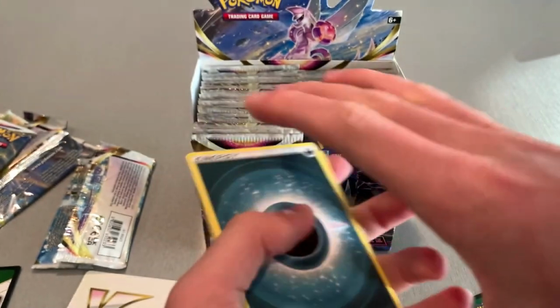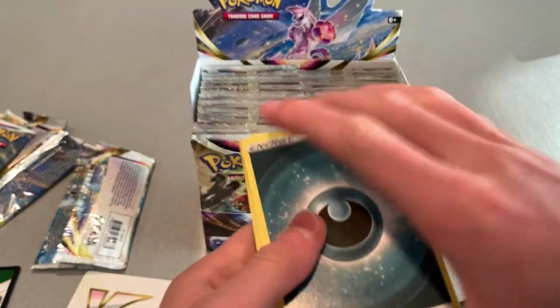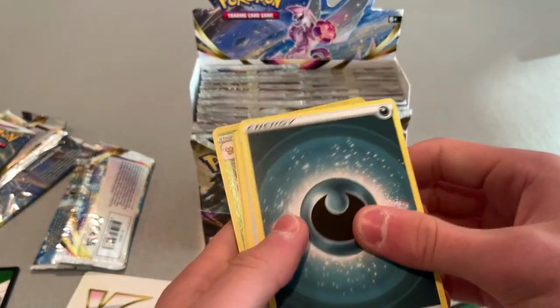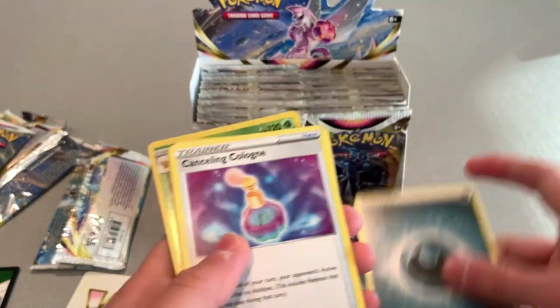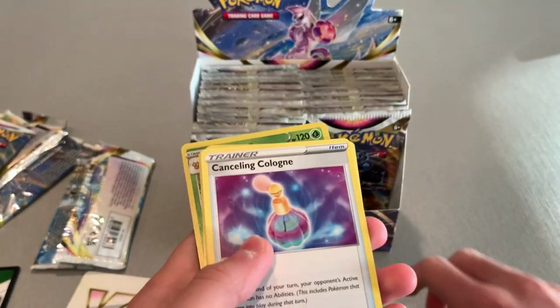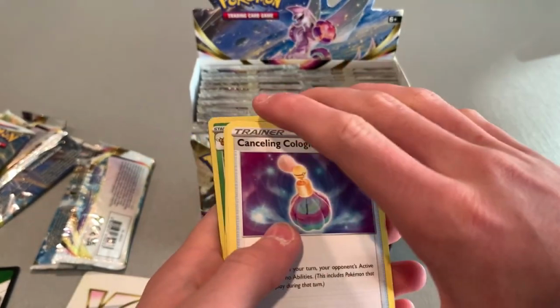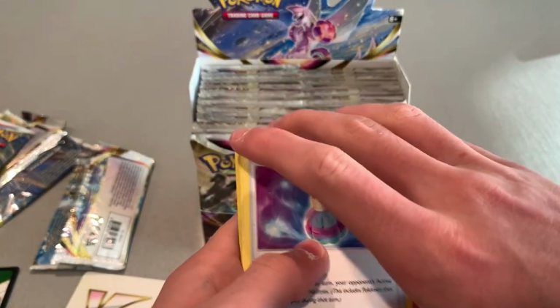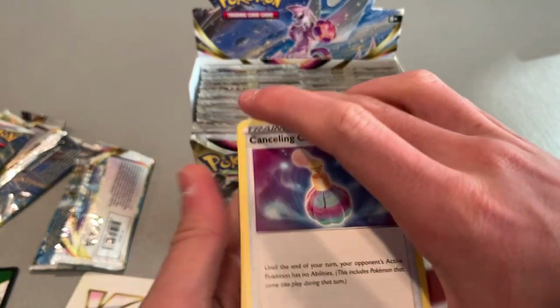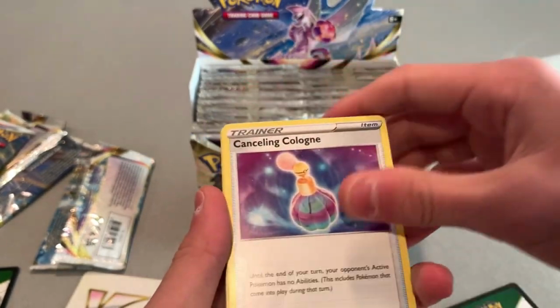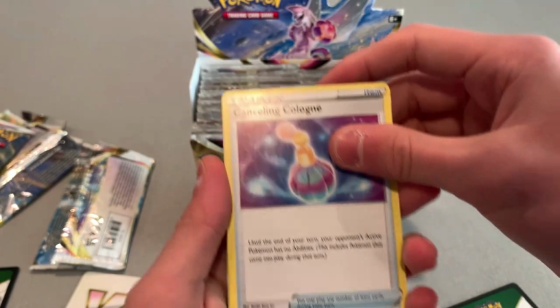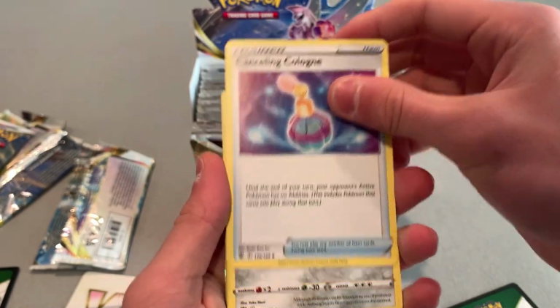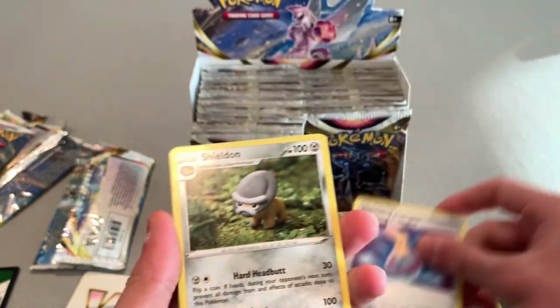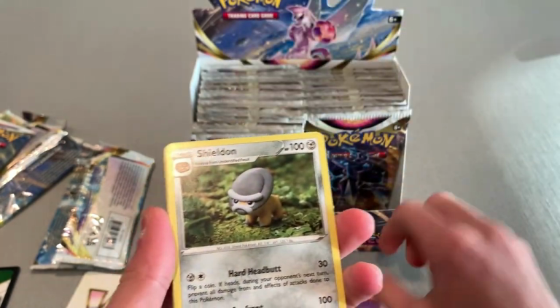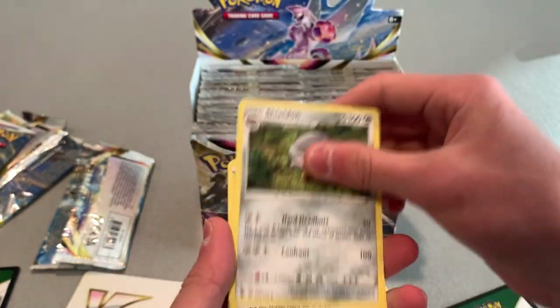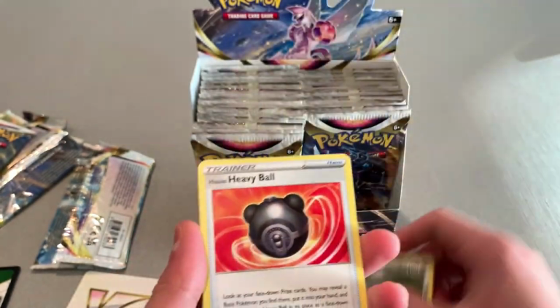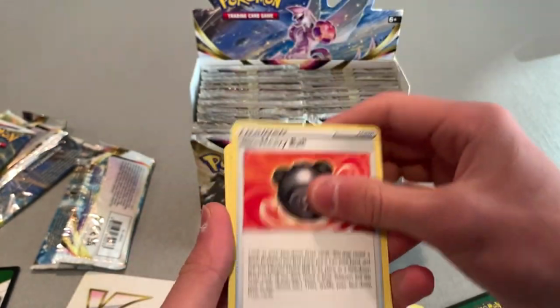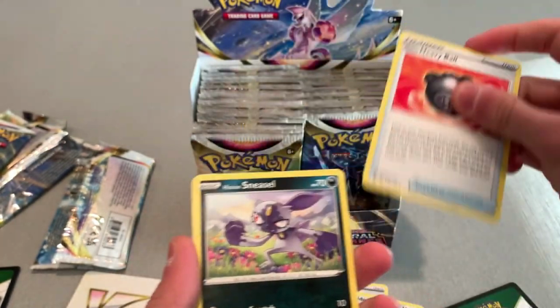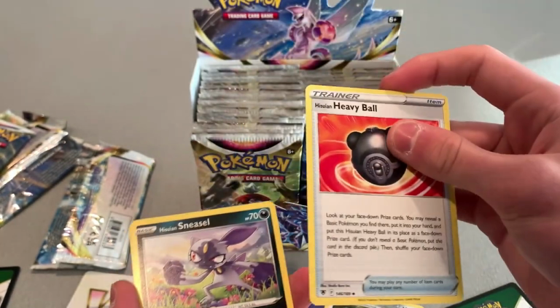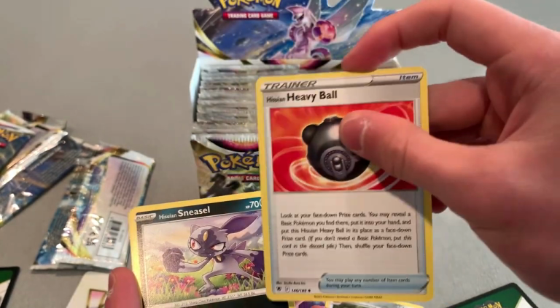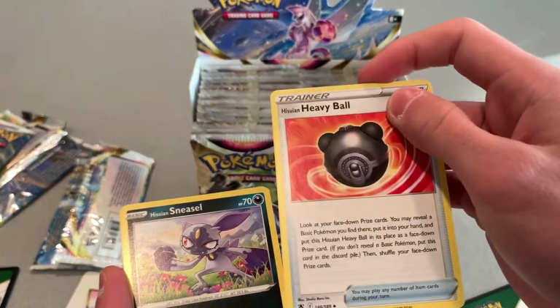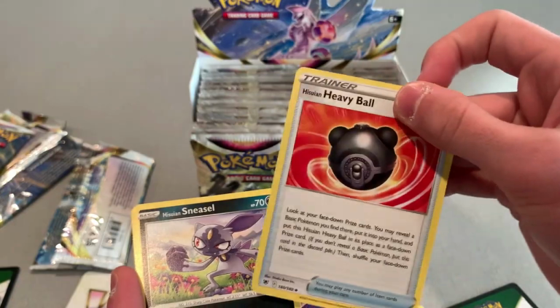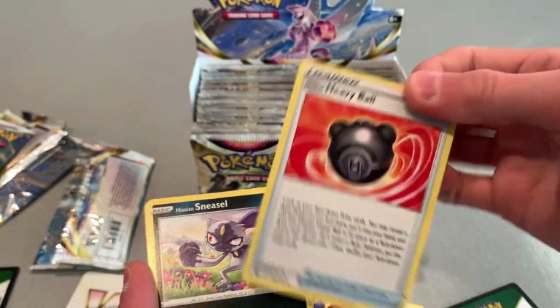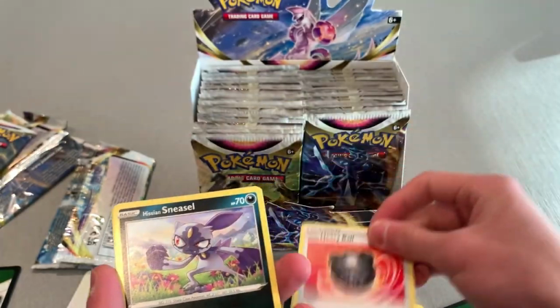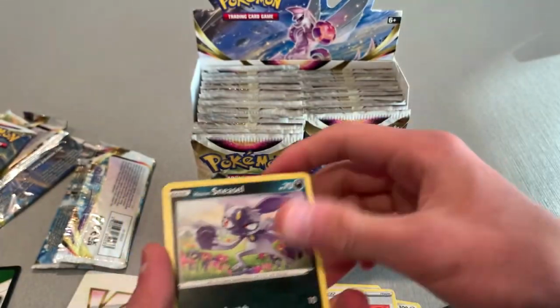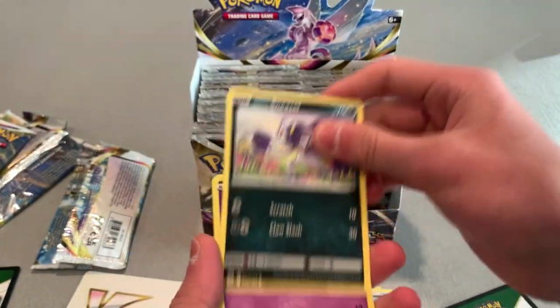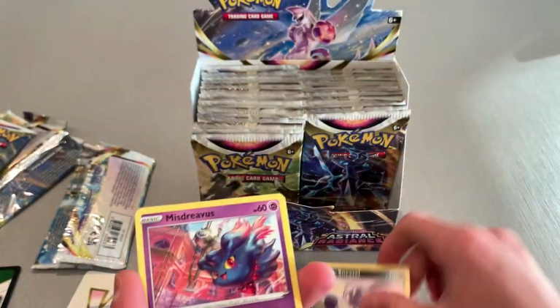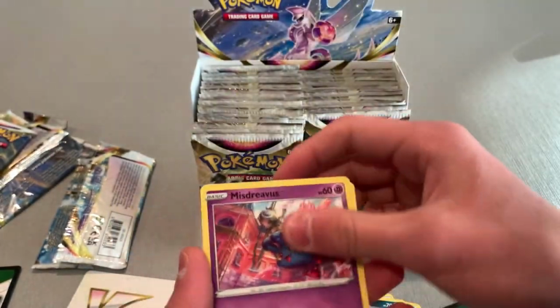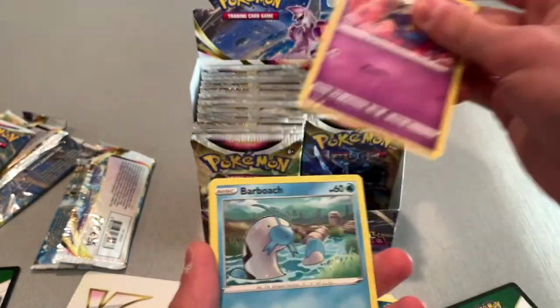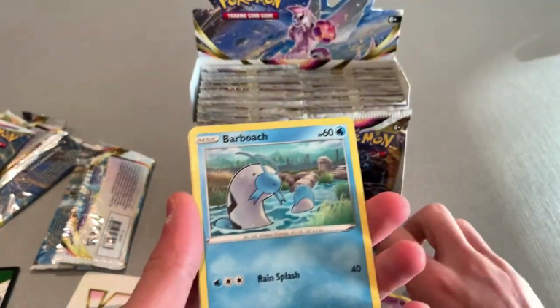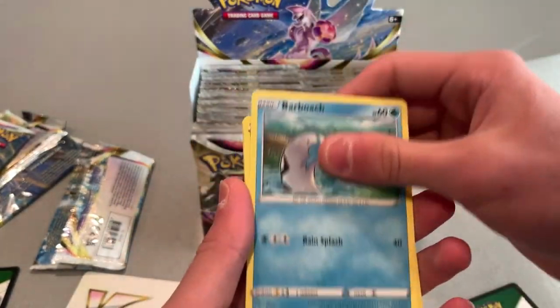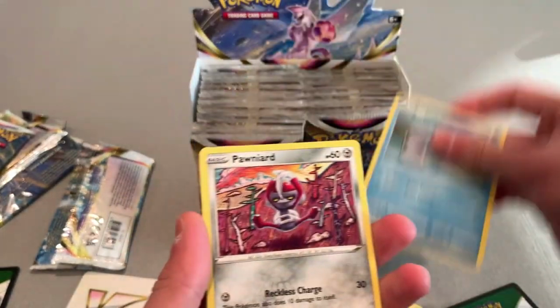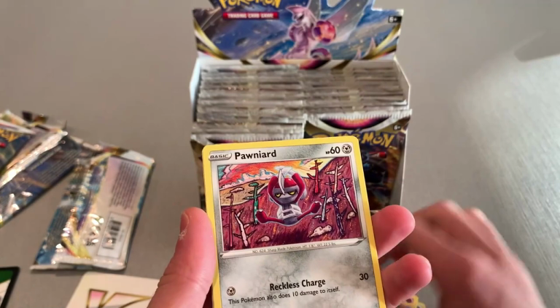We got an Energy and another Heavy Ball — I actually kind of like the Heavy Ball design. They should have added it to the Pokemon games. I don't know if Scarlet or Violet has it — I have to plan on getting those games.